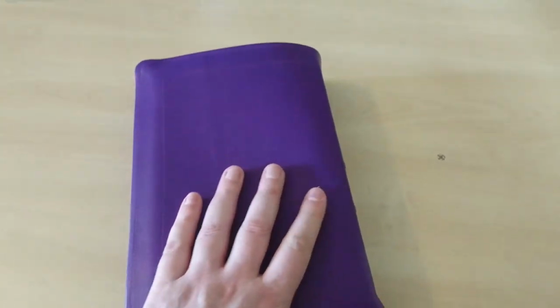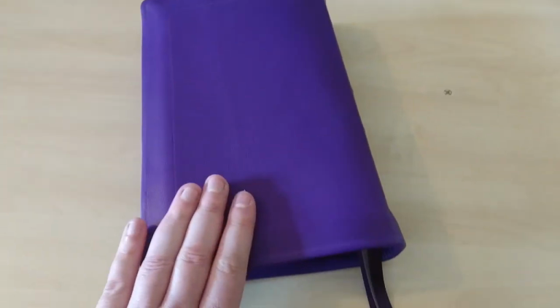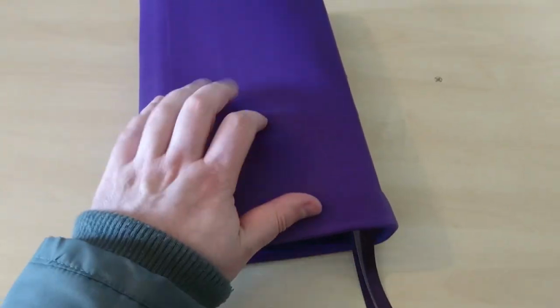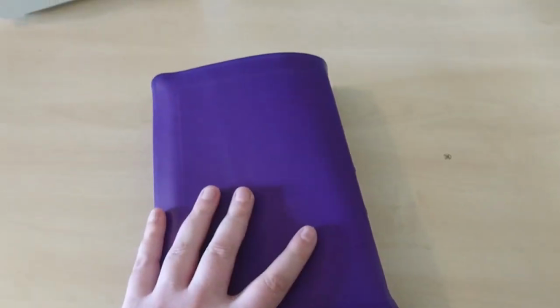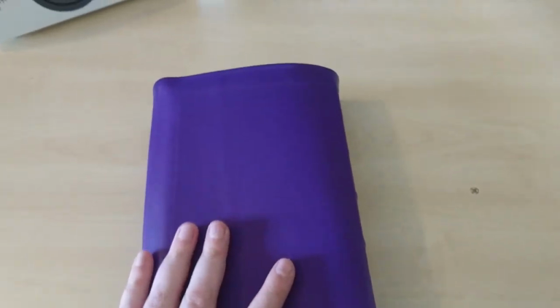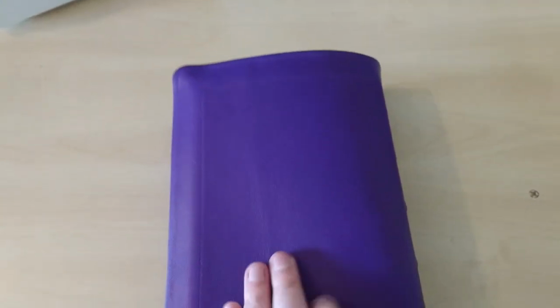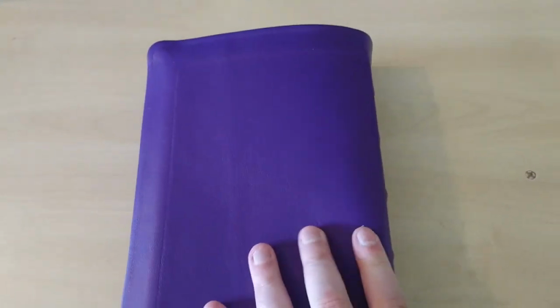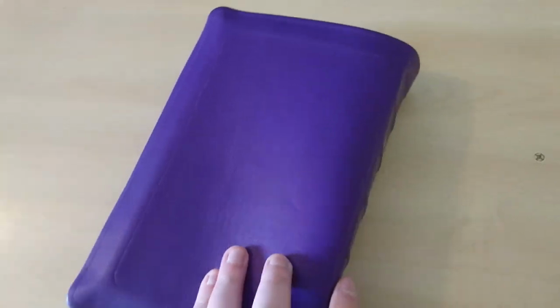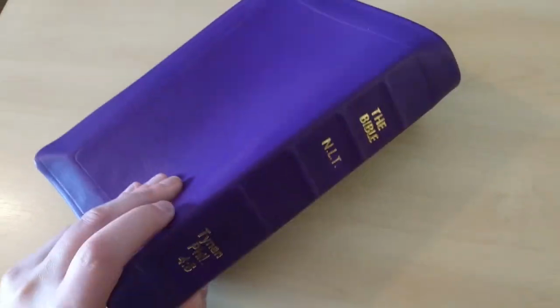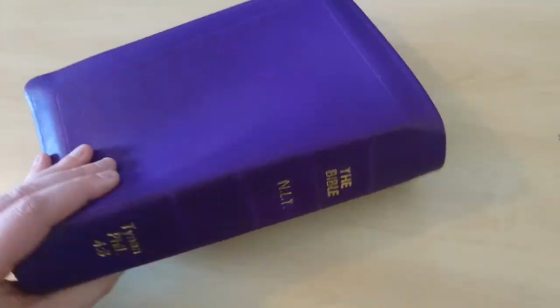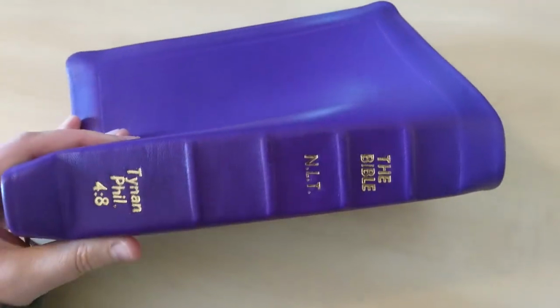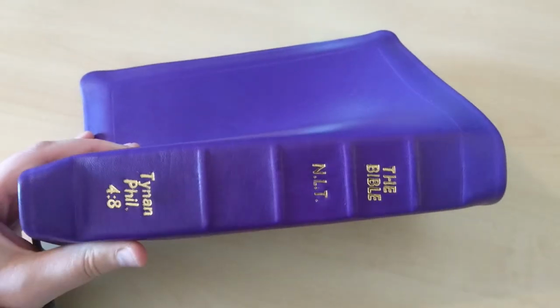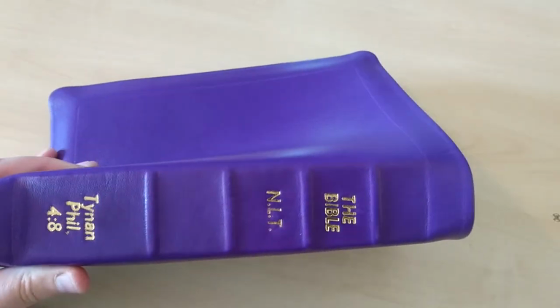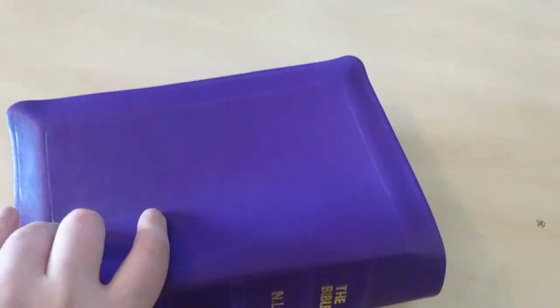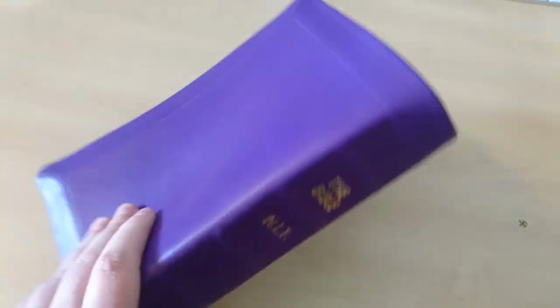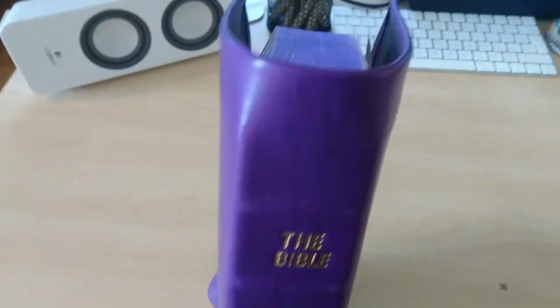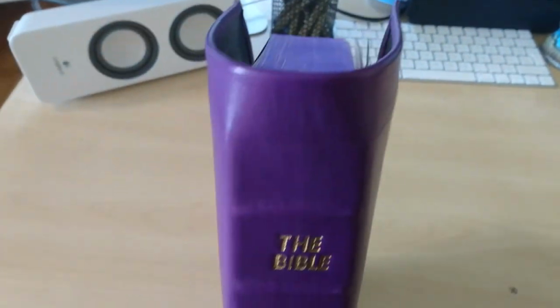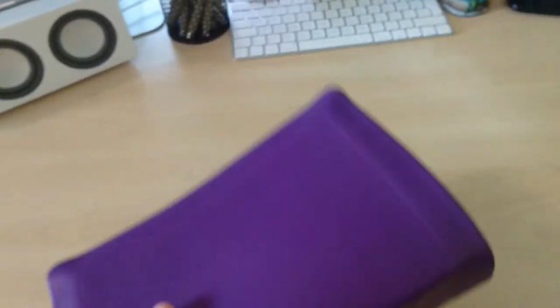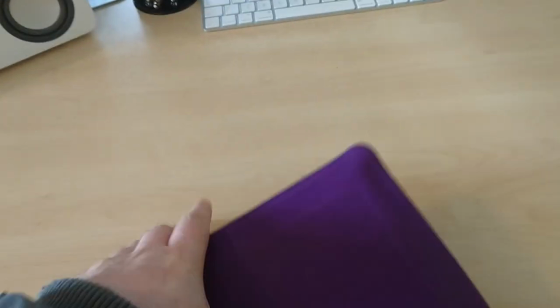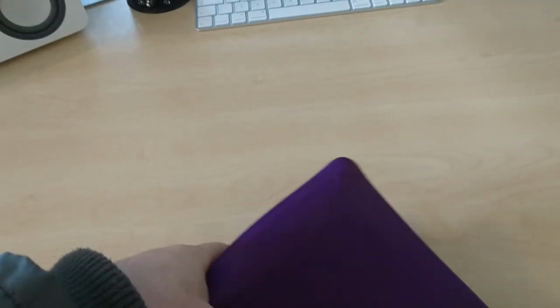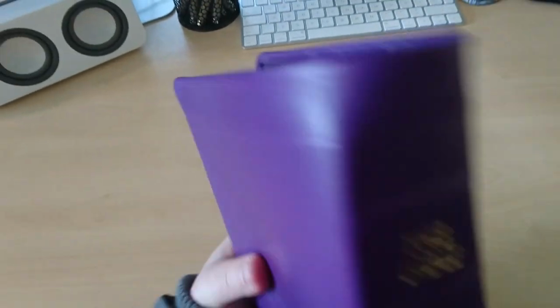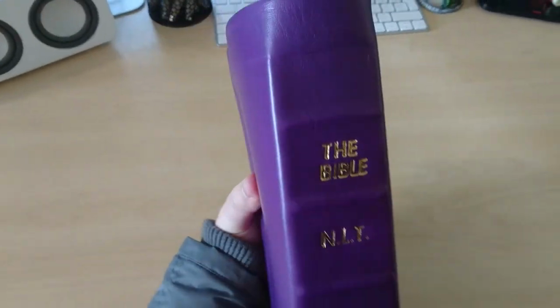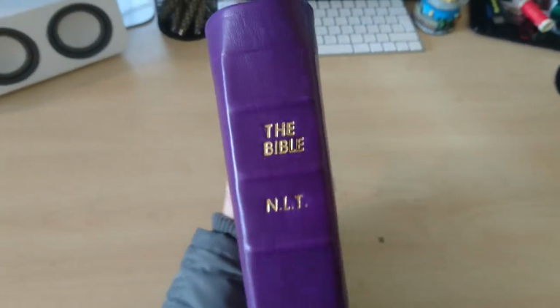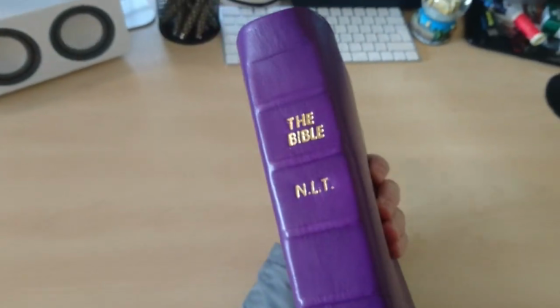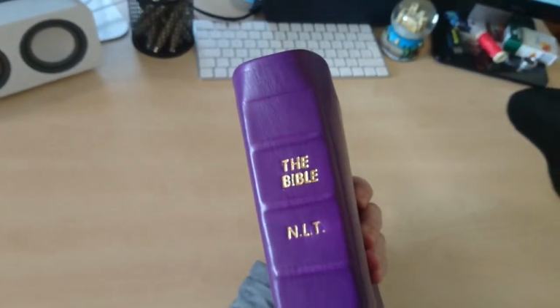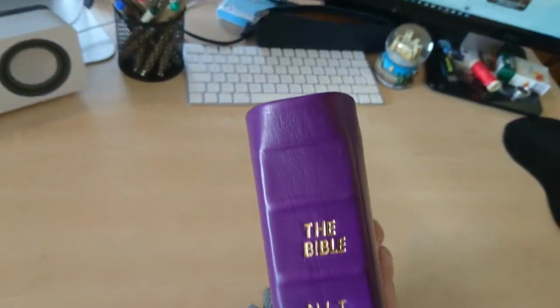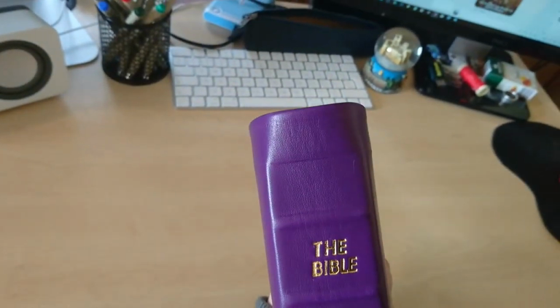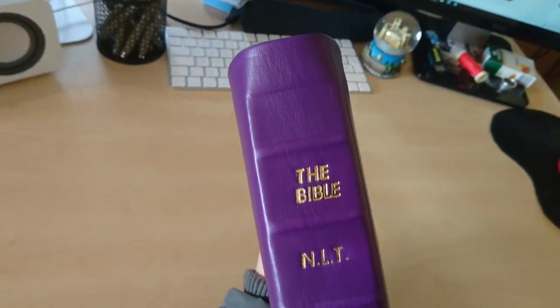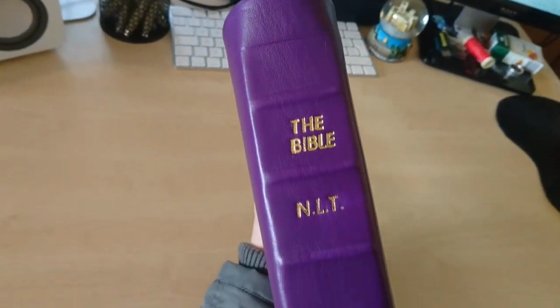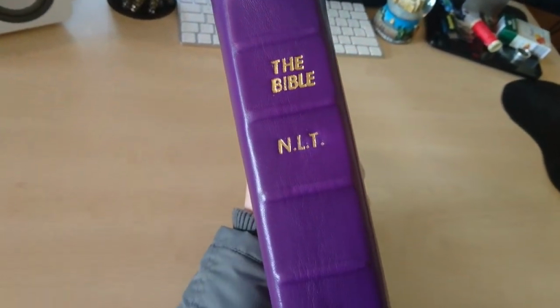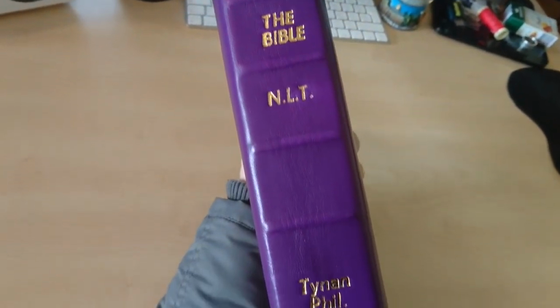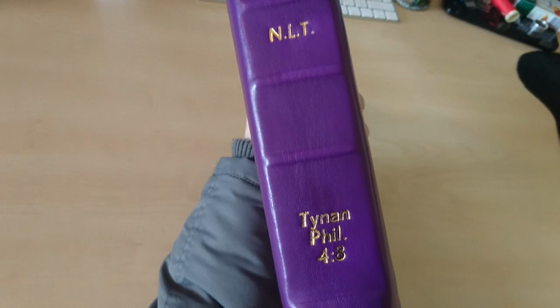So that's my short review for you. I just wanted to show you this new rebind that I've done for a friend of mine, and I hope you enjoy it and liked it.